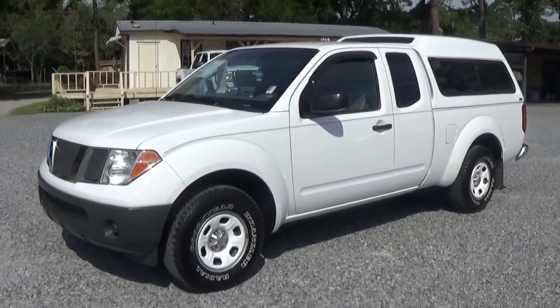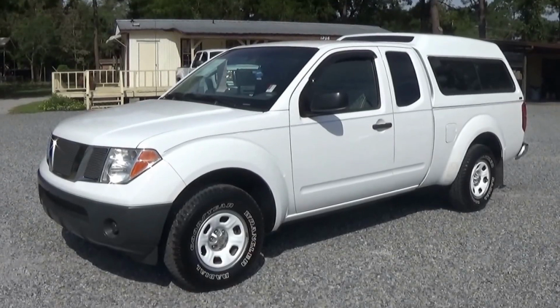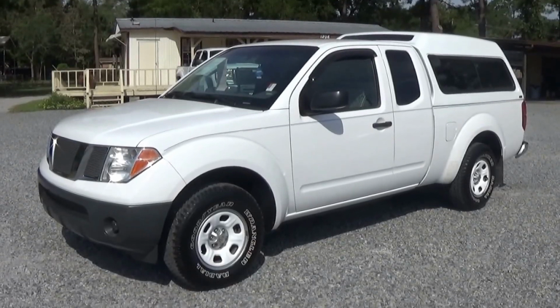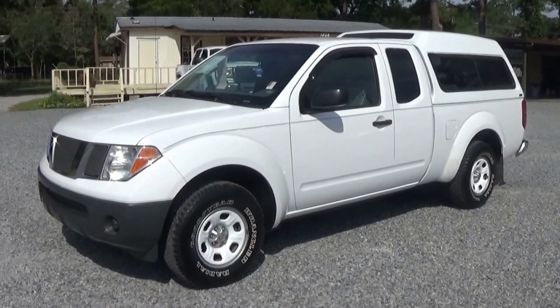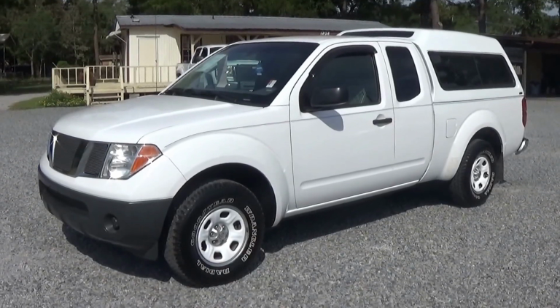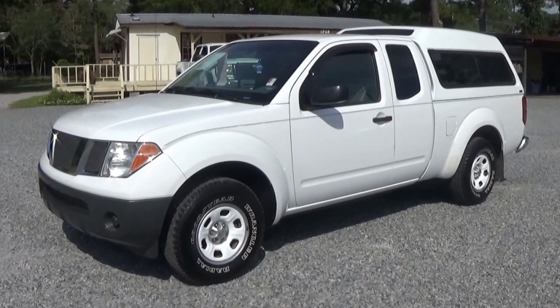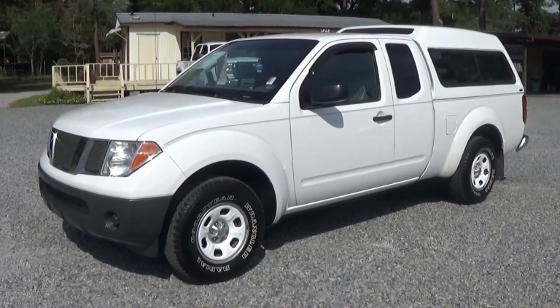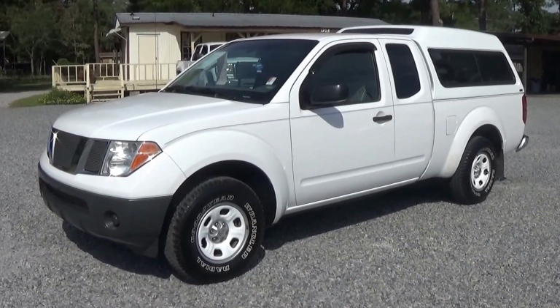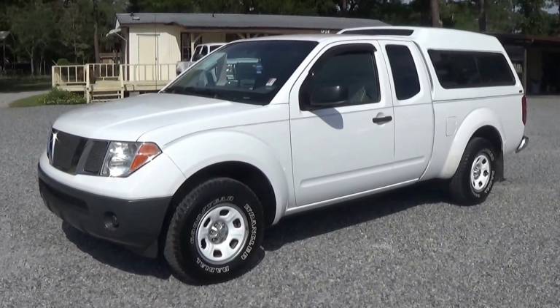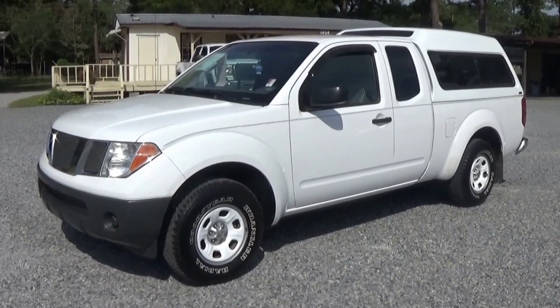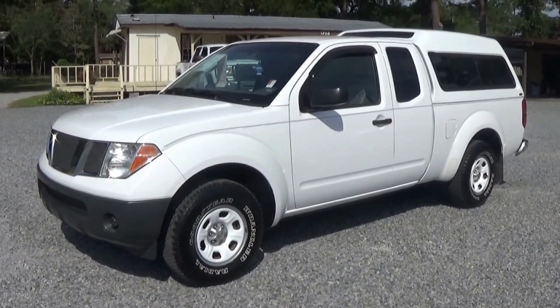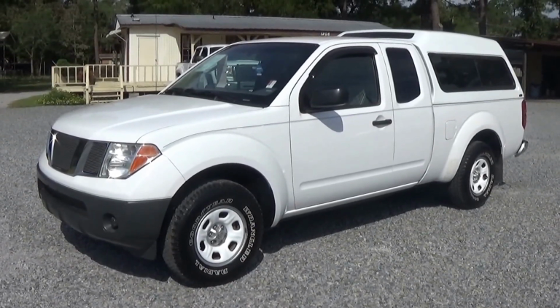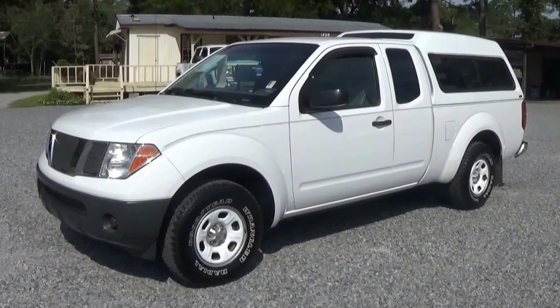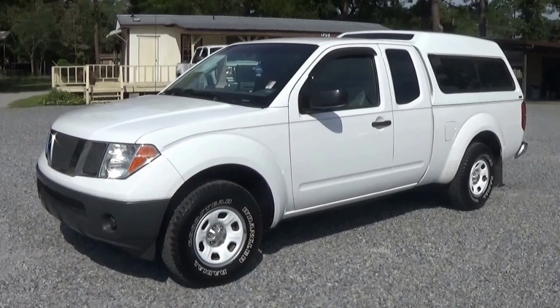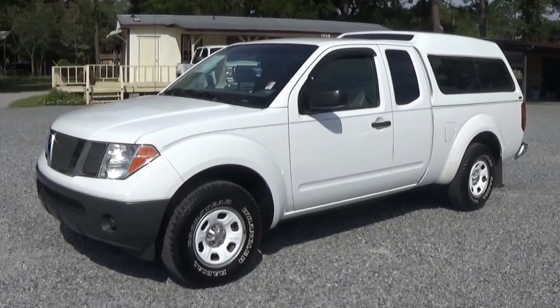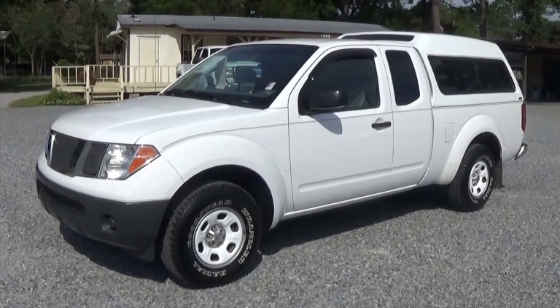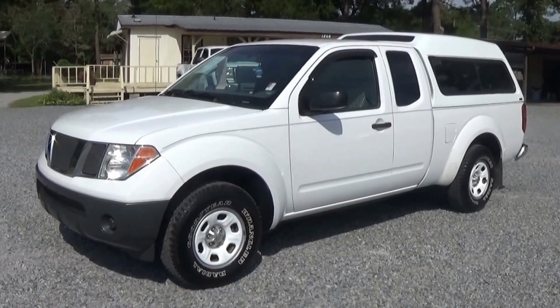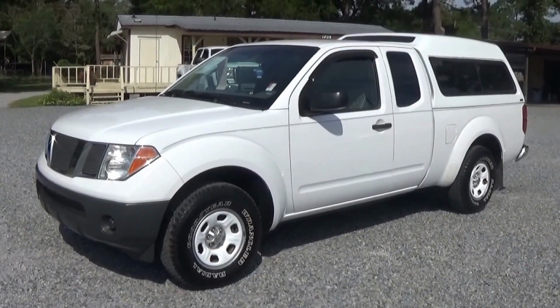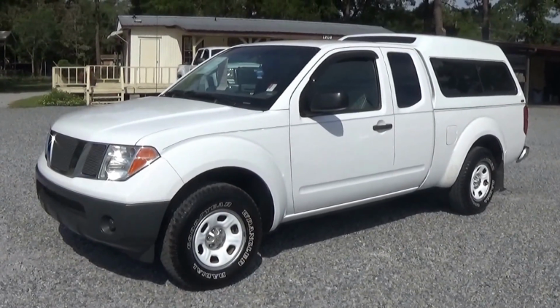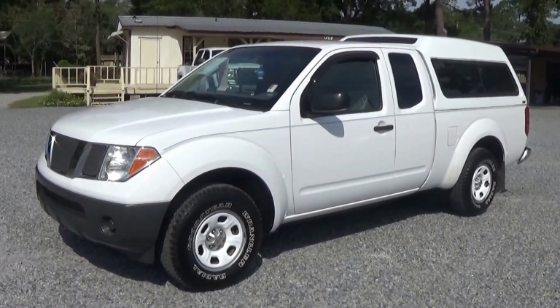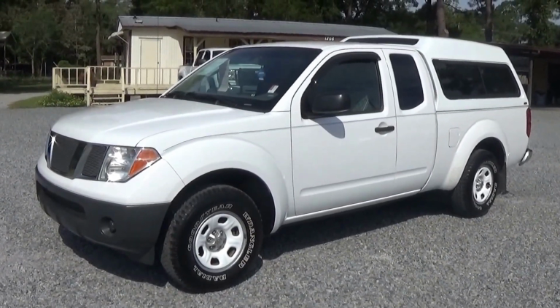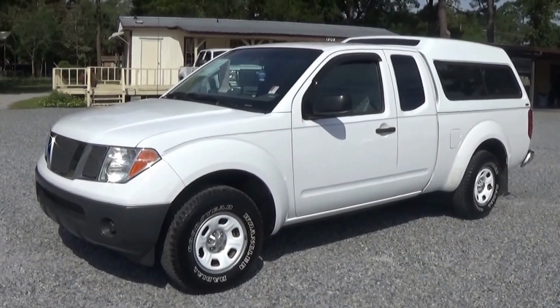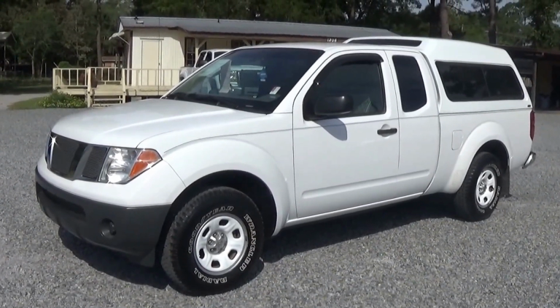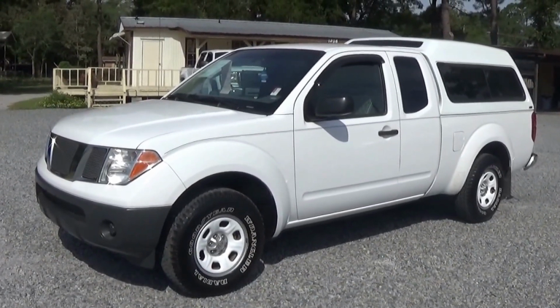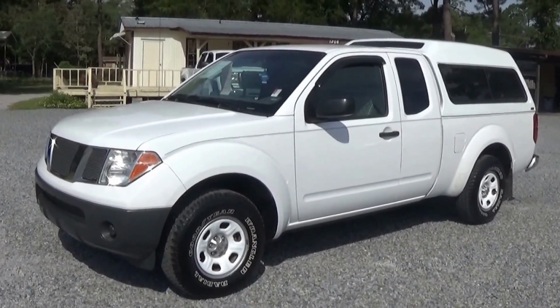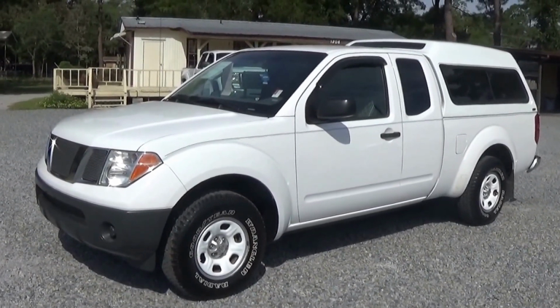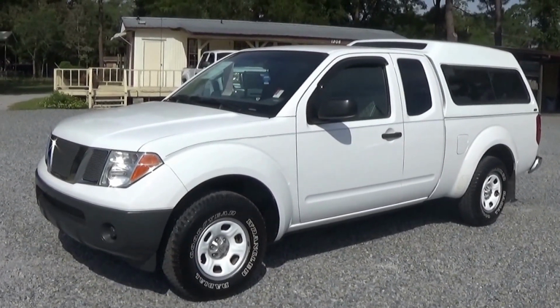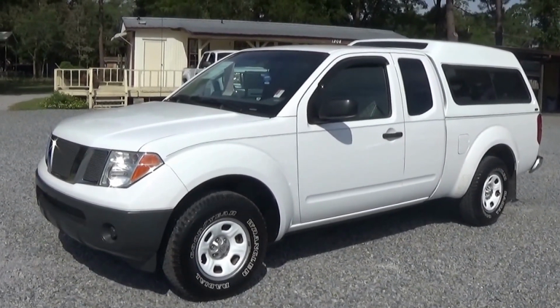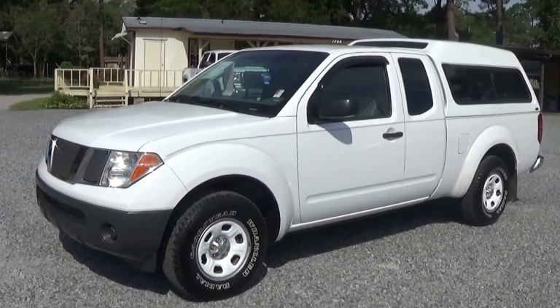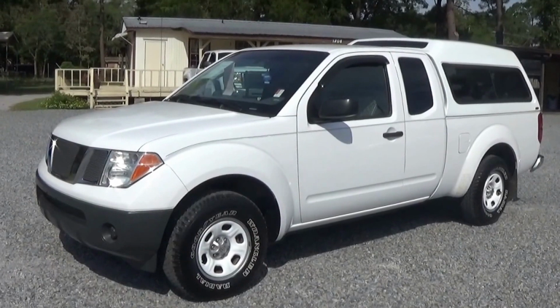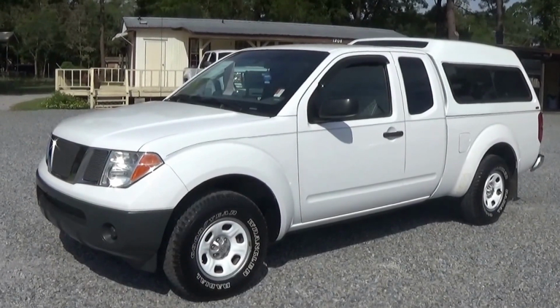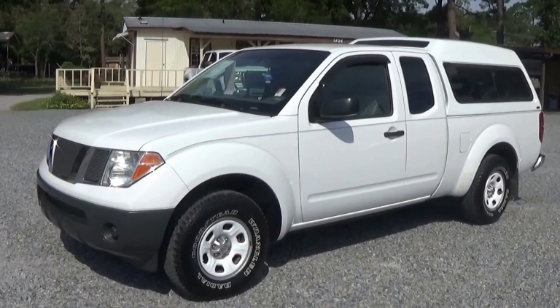2005 Nissan Frontier Extra Cab. This is the four-cylinder five-speed. It is white in color and has the matching fiberglass topper.